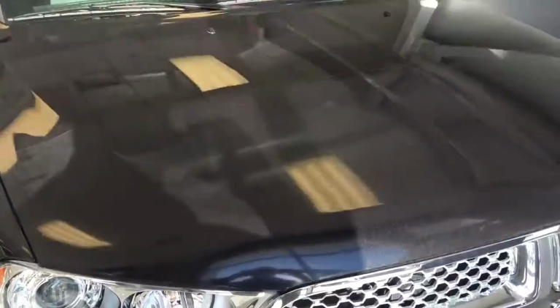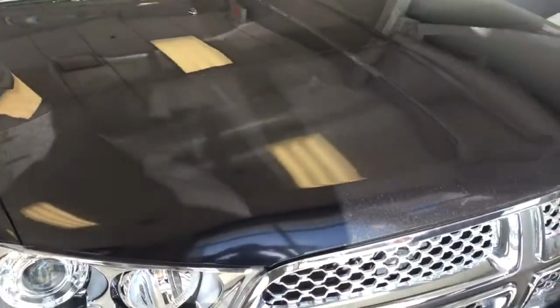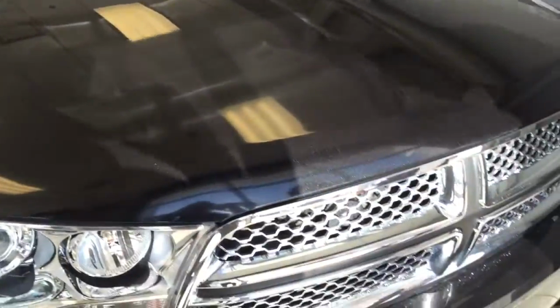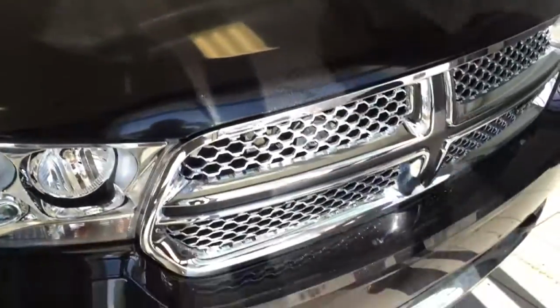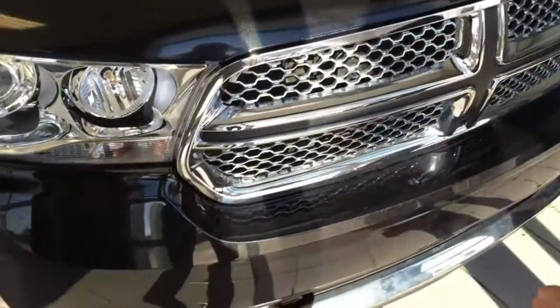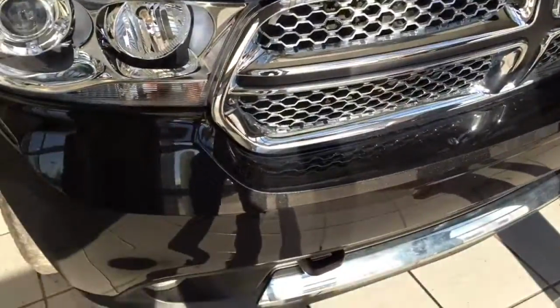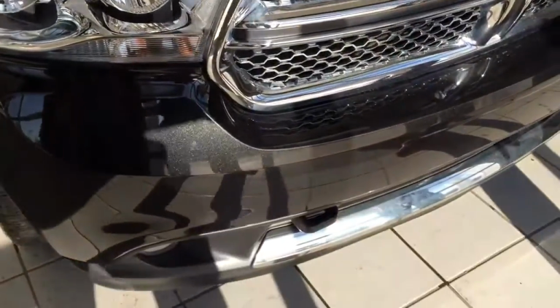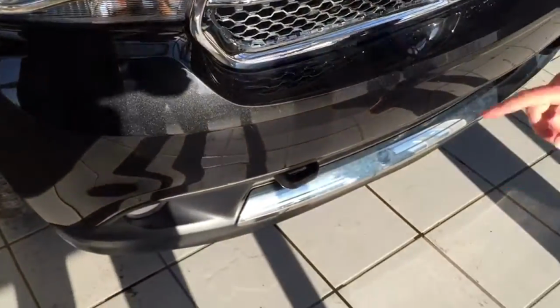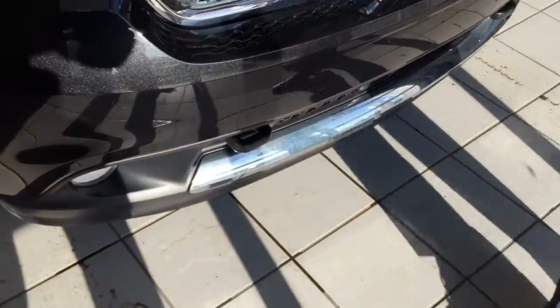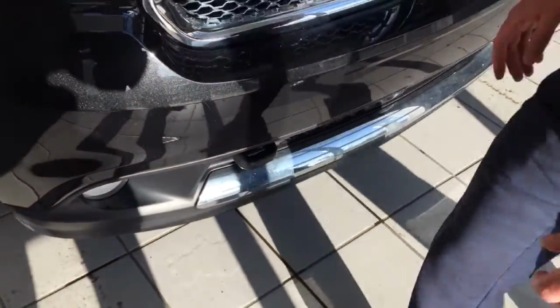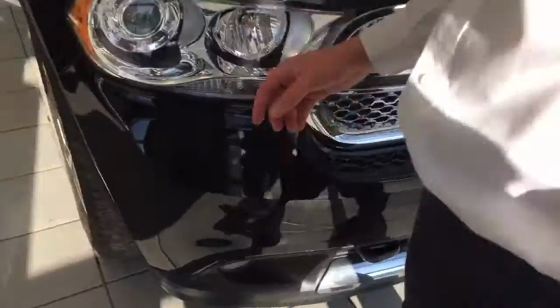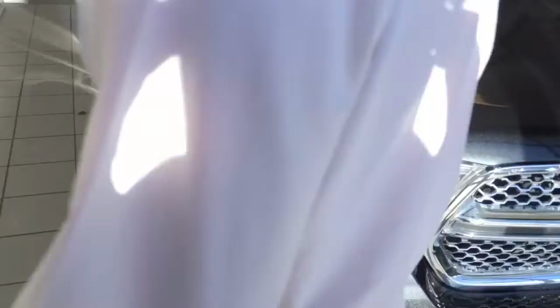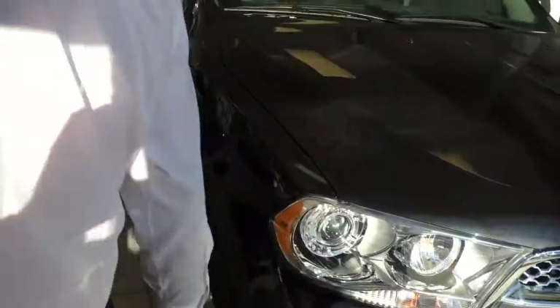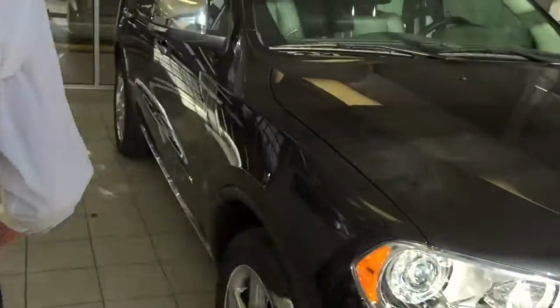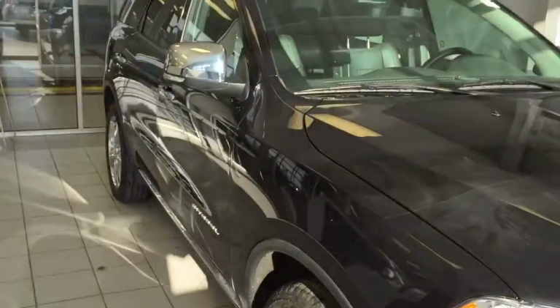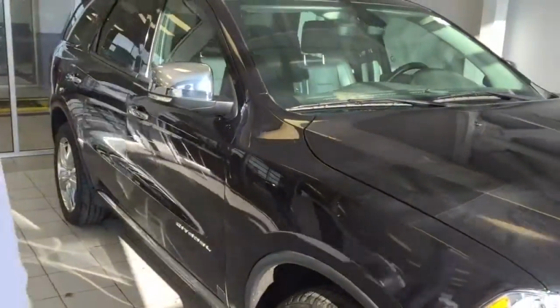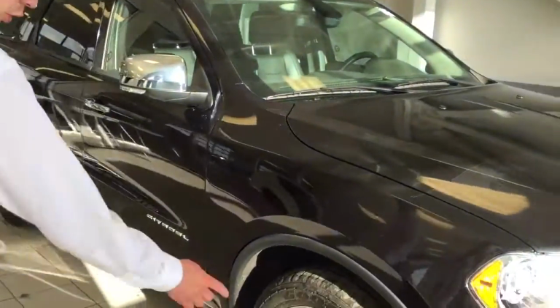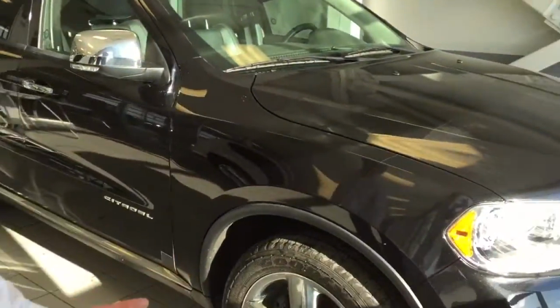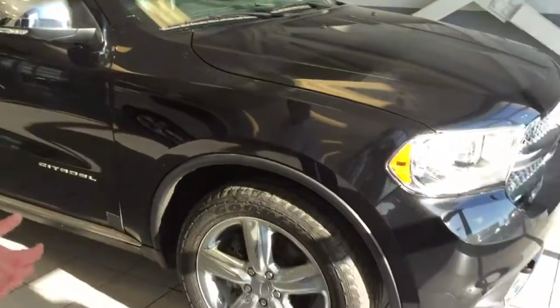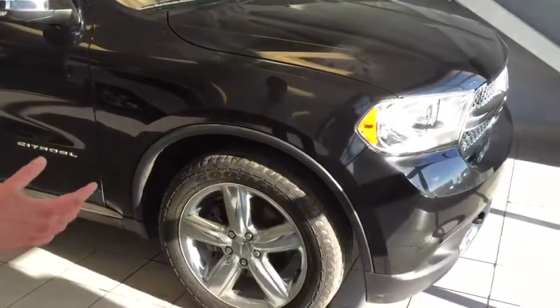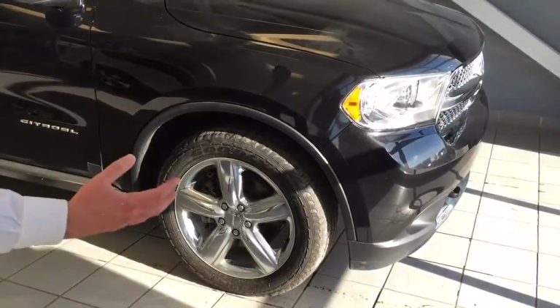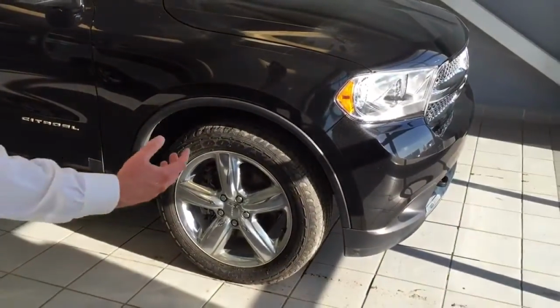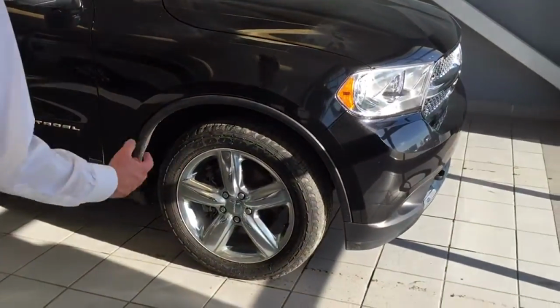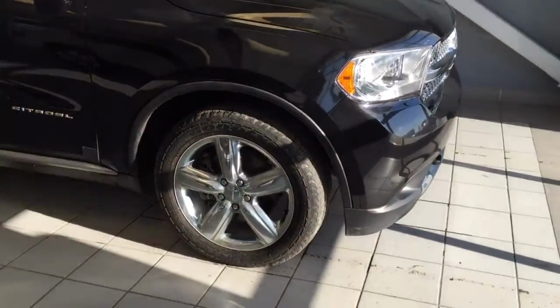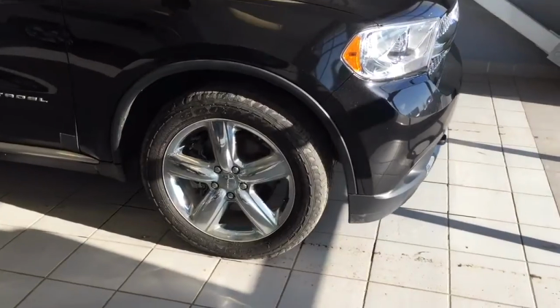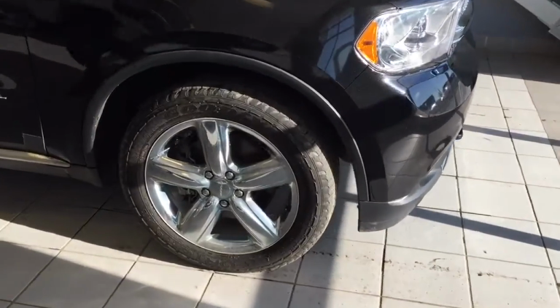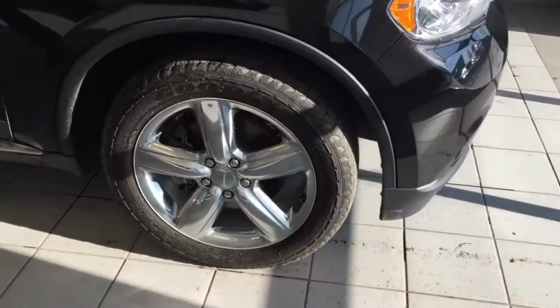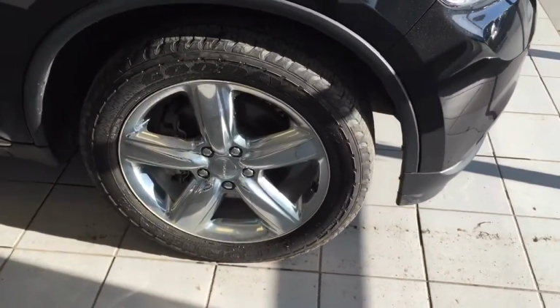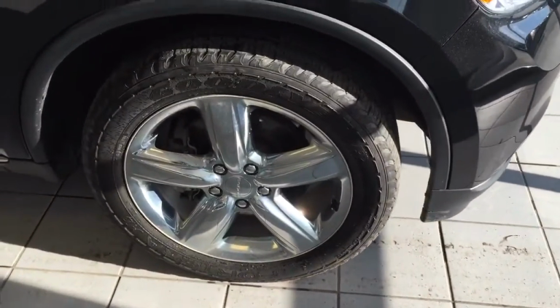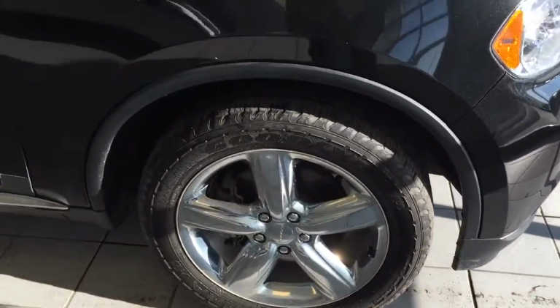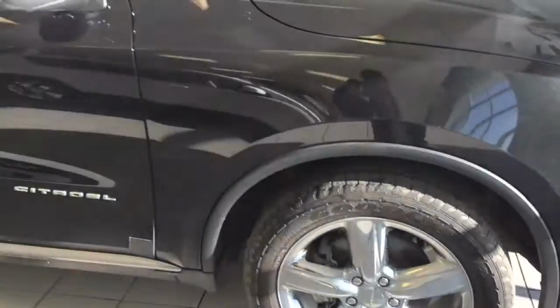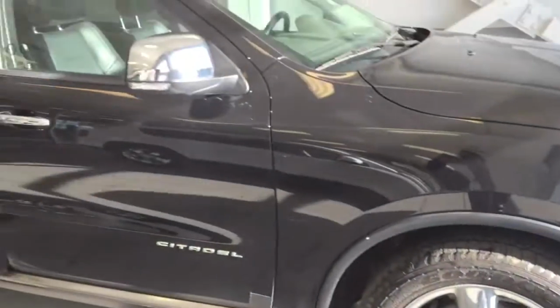In the front here we have some tow hooks, and we got fog lights. Coming to the side, we've got beautiful brand new all-season Goodyear tires. This is the Citadel edition — the most loaded Durango that you can get.